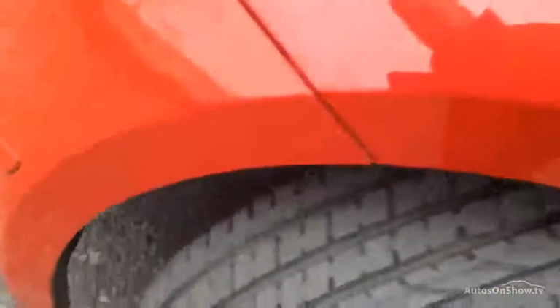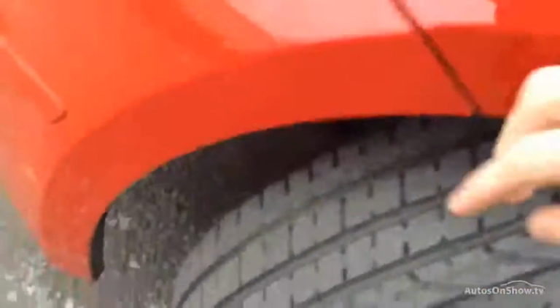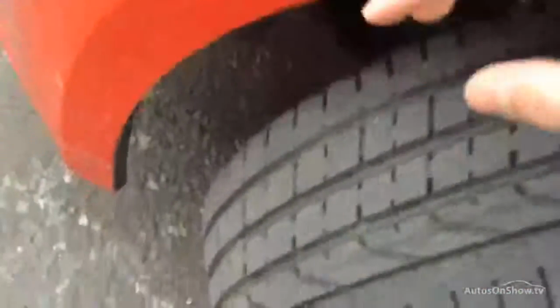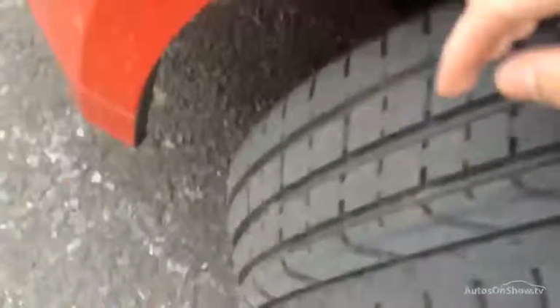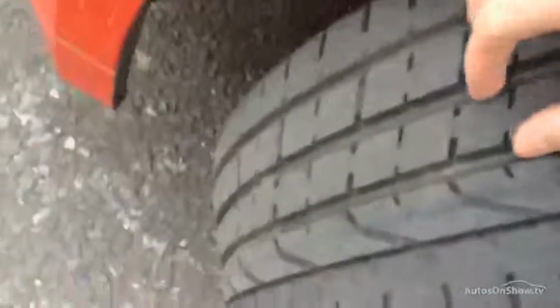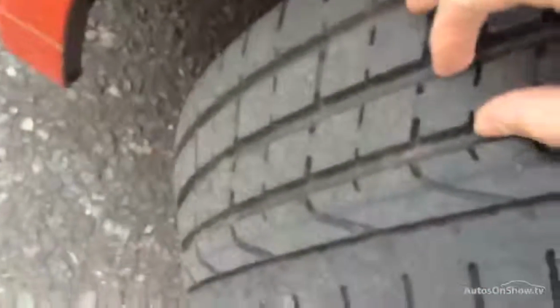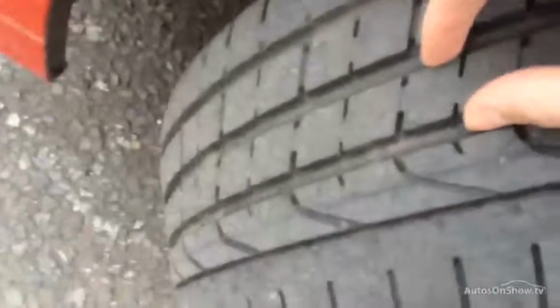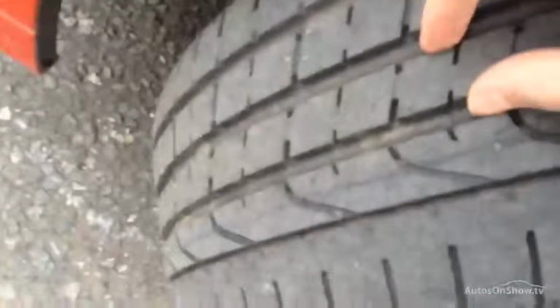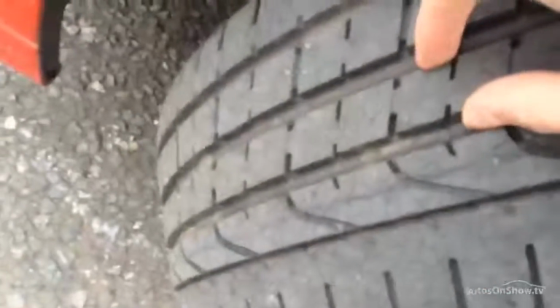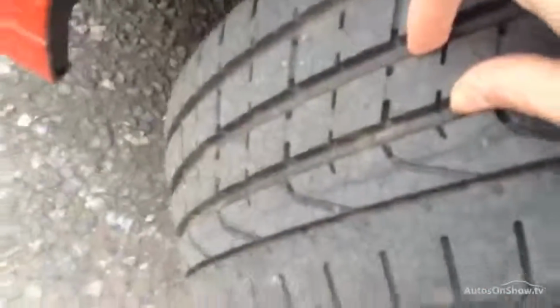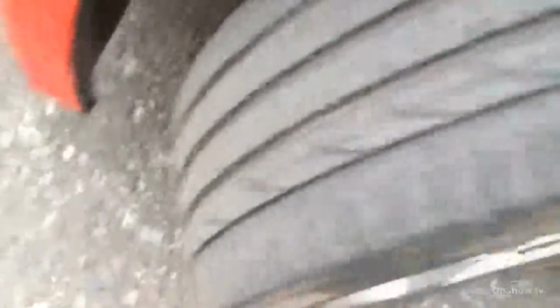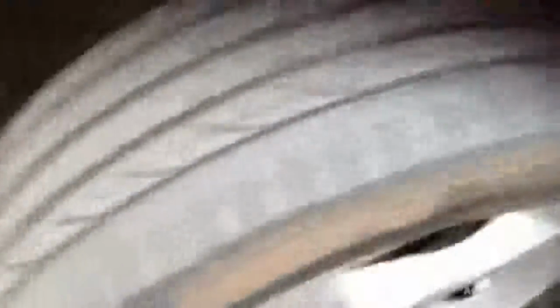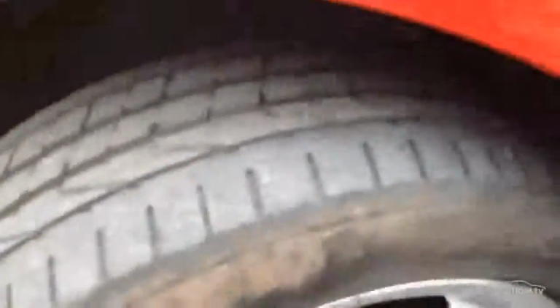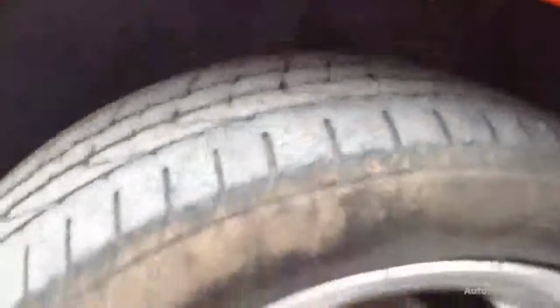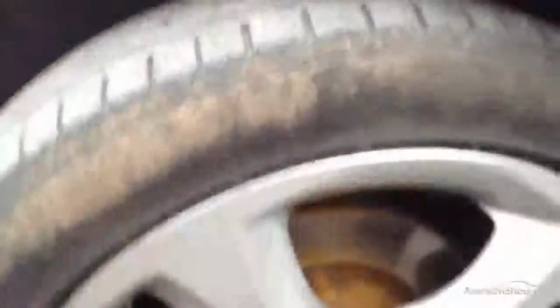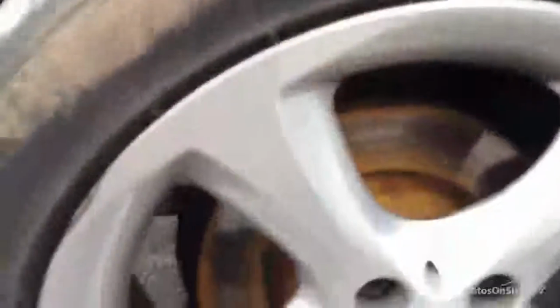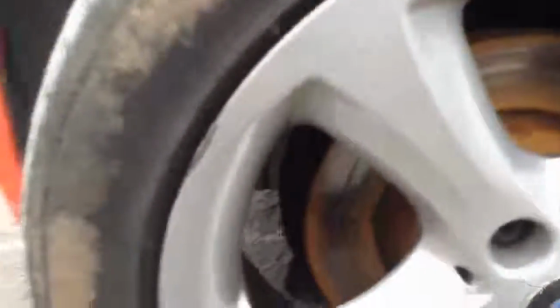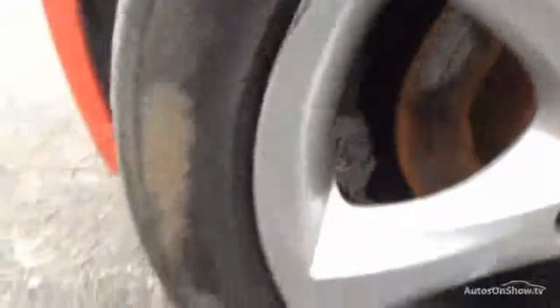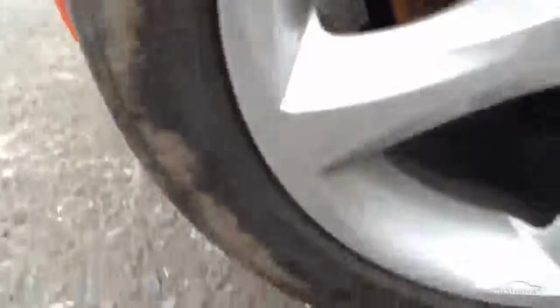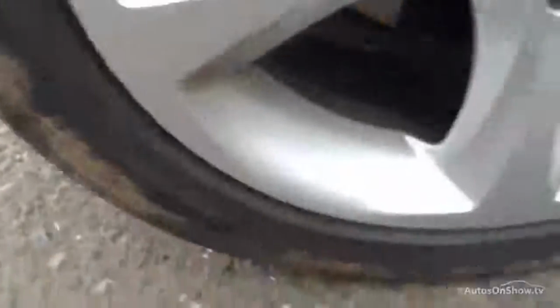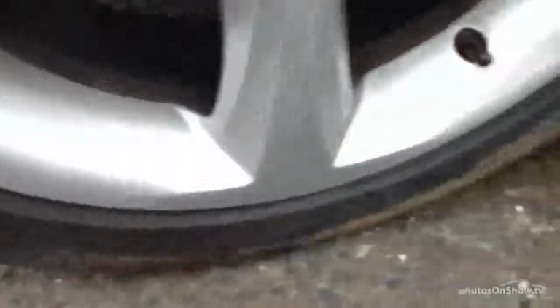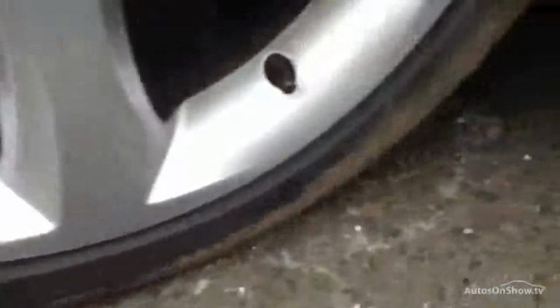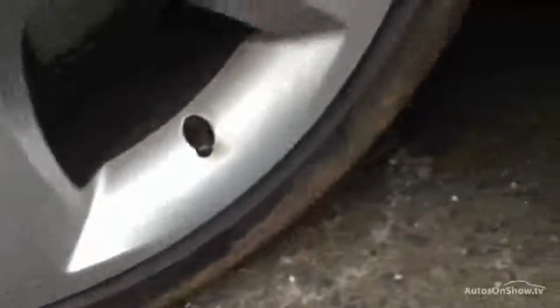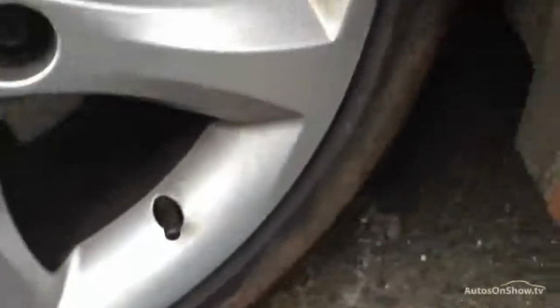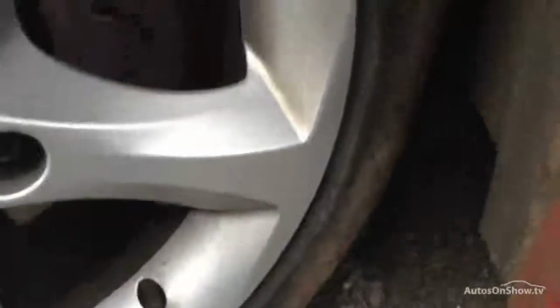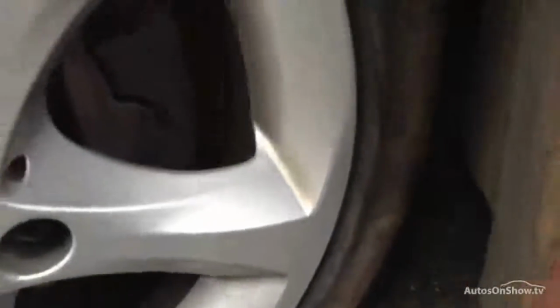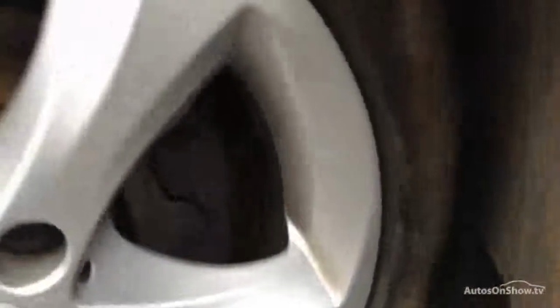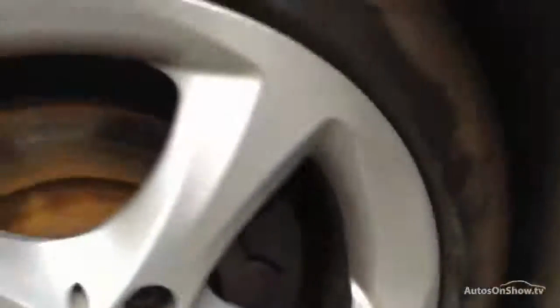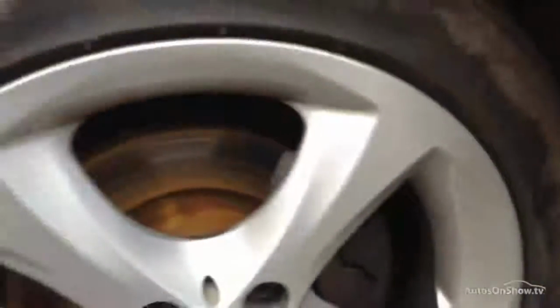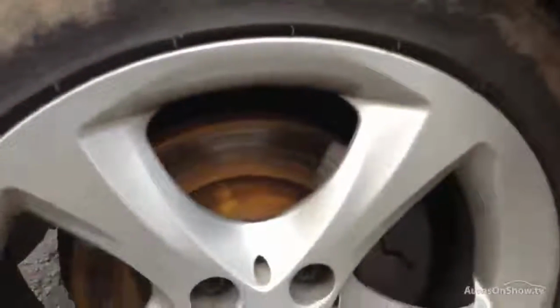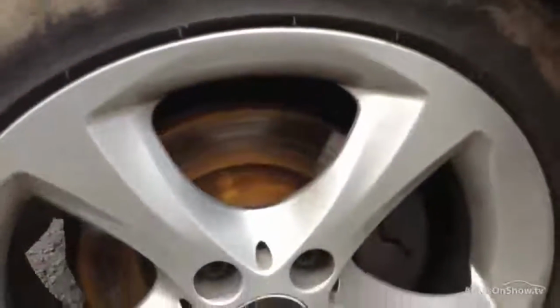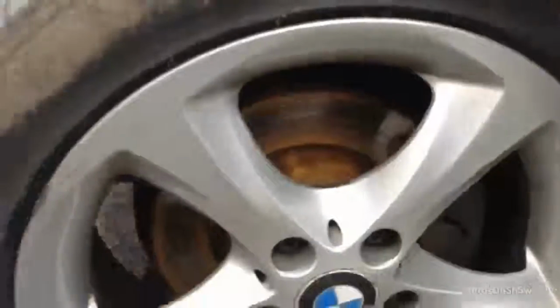The front arch is in nice condition, and there's about 4 to 5mm on the front tyre. The front alloy shows no sign of any curbing or scuff marks at all.